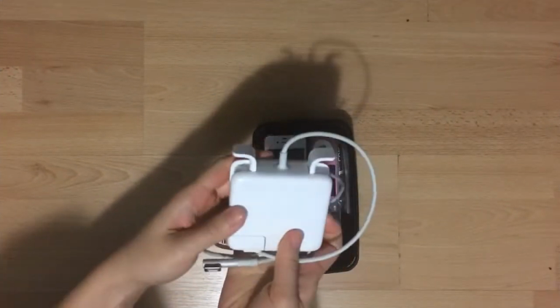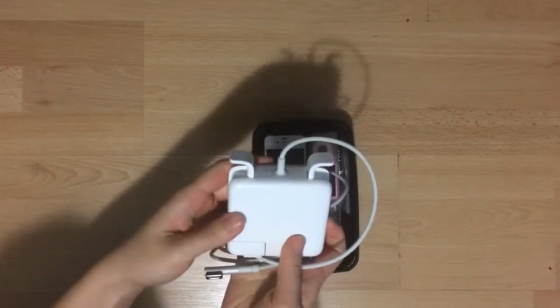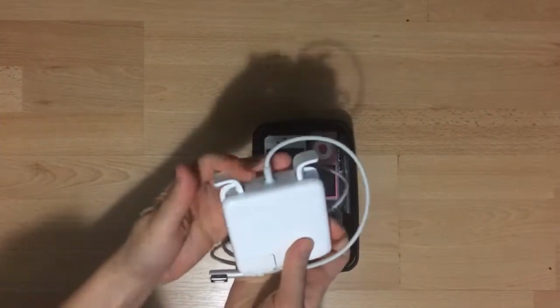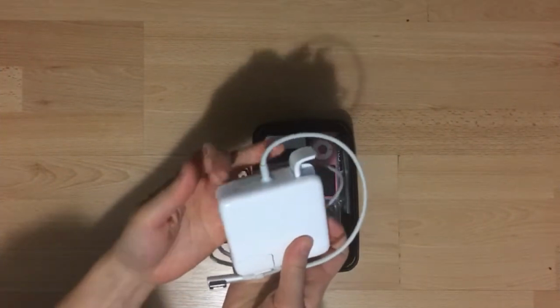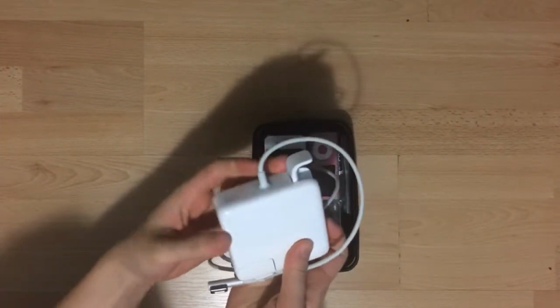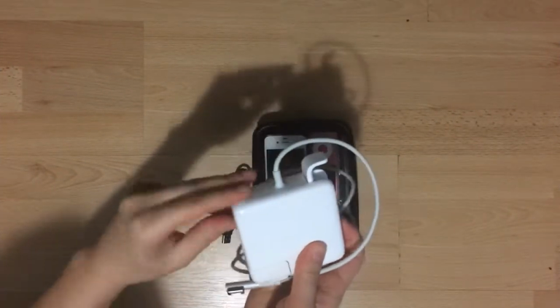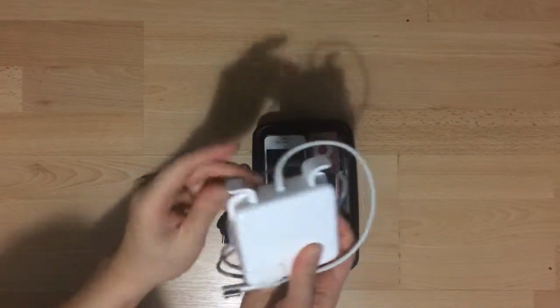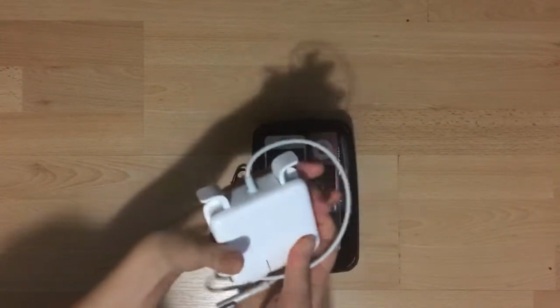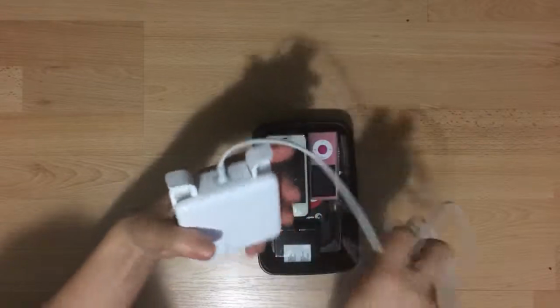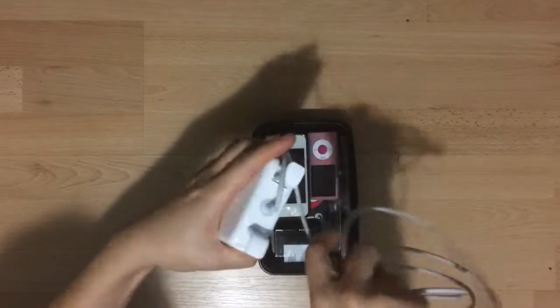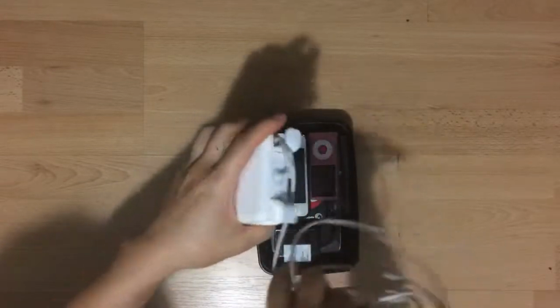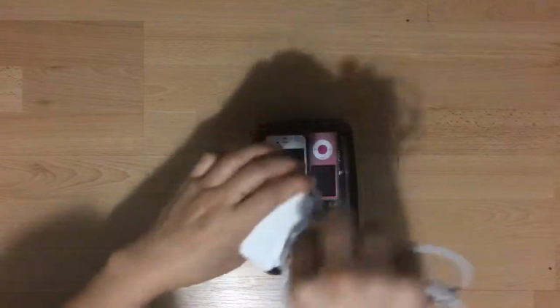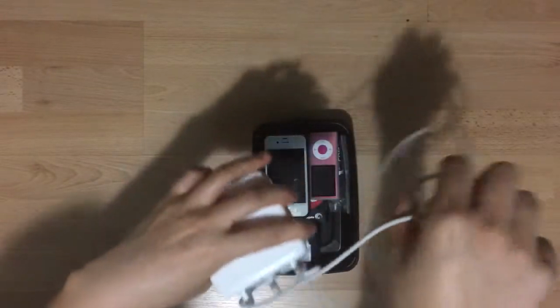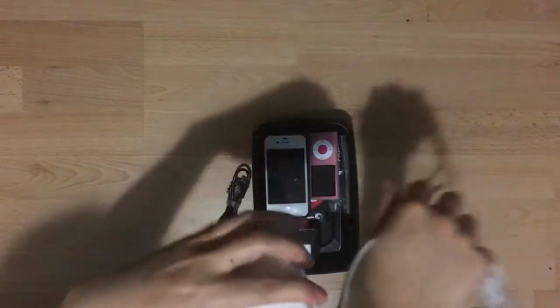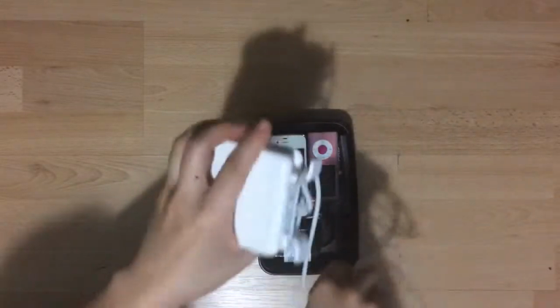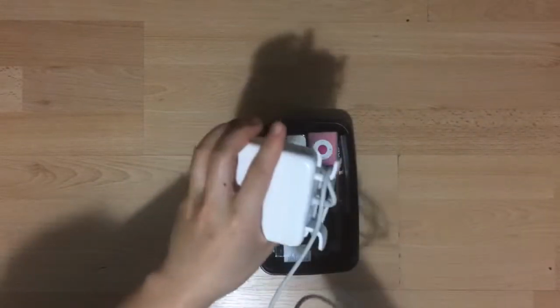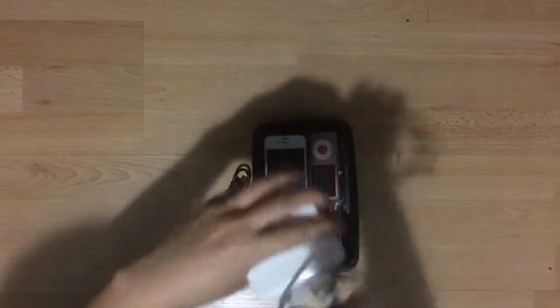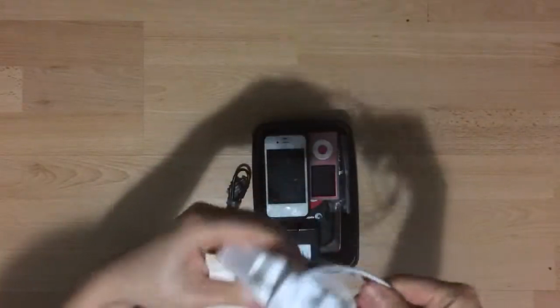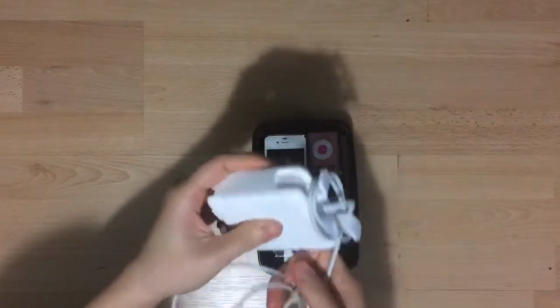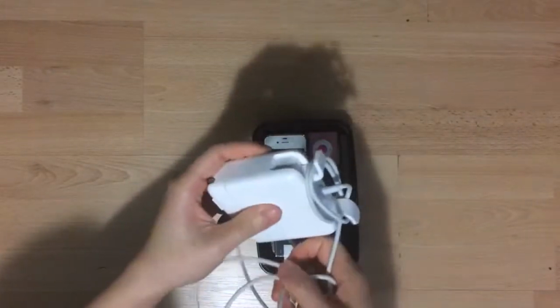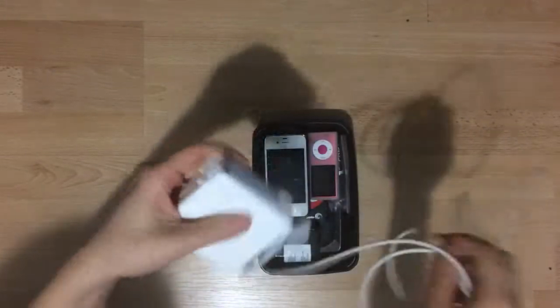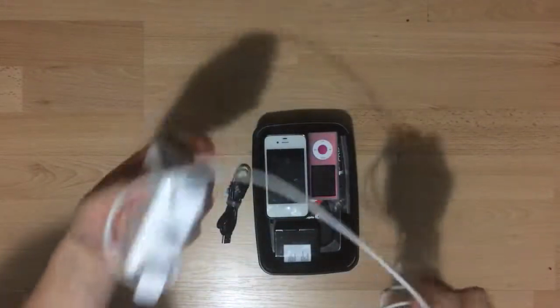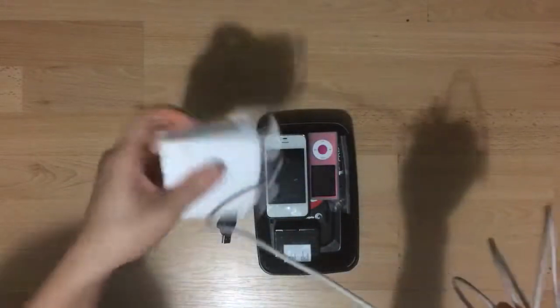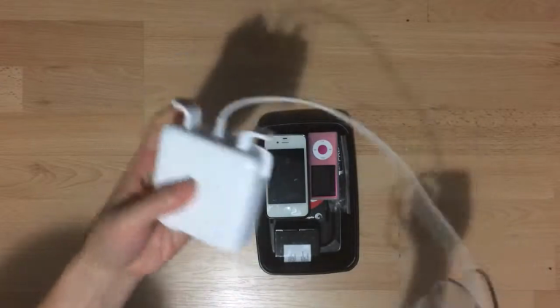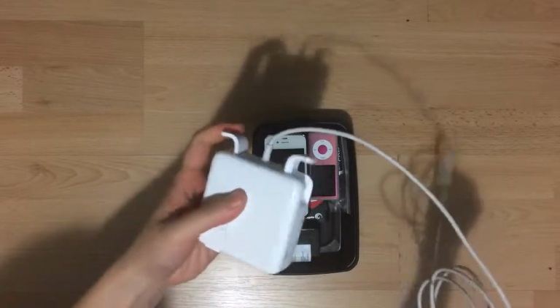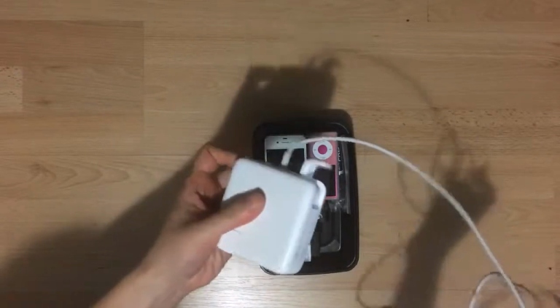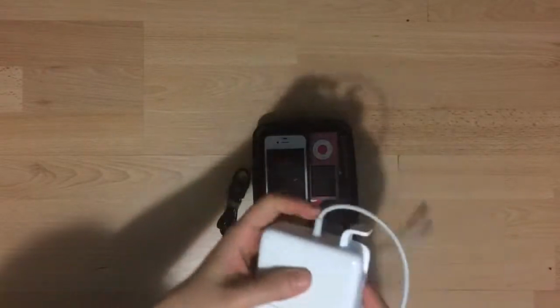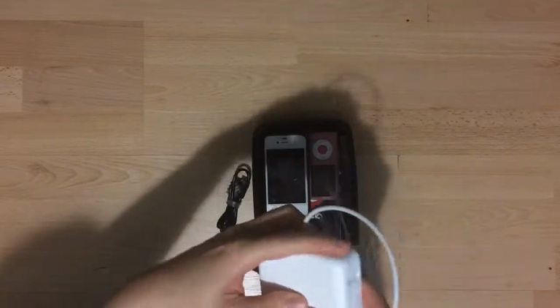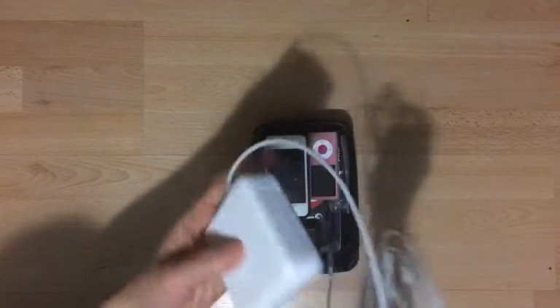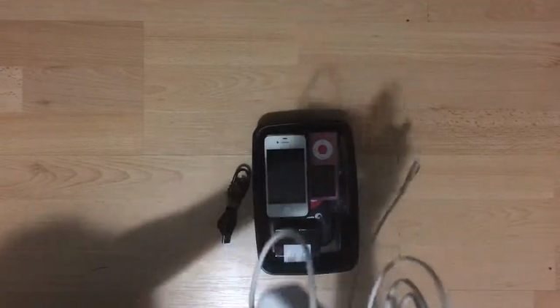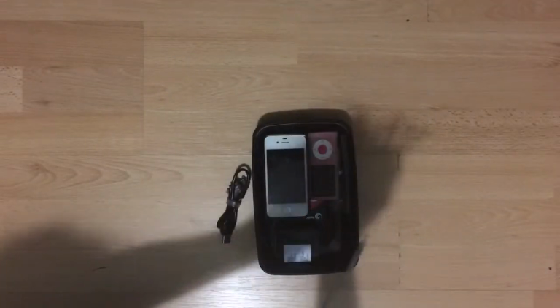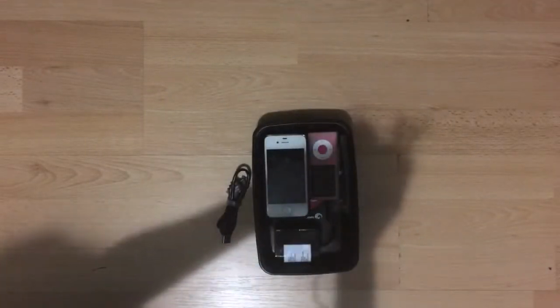I'm a bit of a sucker for technology, so I'm bringing my laptop with me. Here's the charger, which comes with these little things that I can wind the cord around, but I don't really like it because it turns out really bulky, so I'm just going to keep it this way.